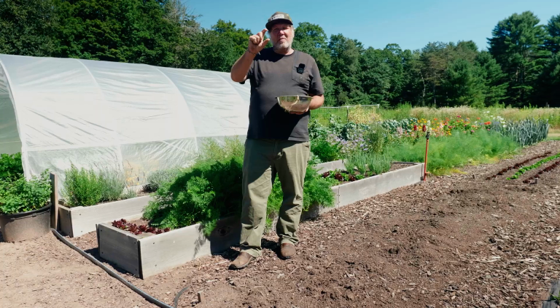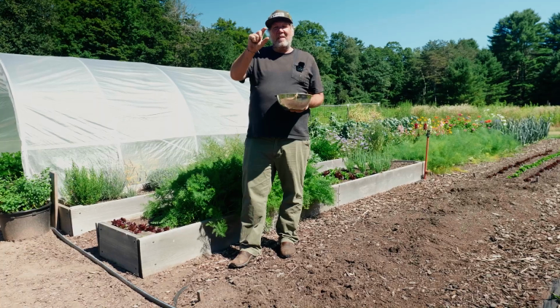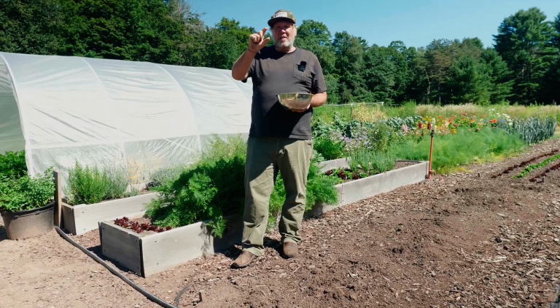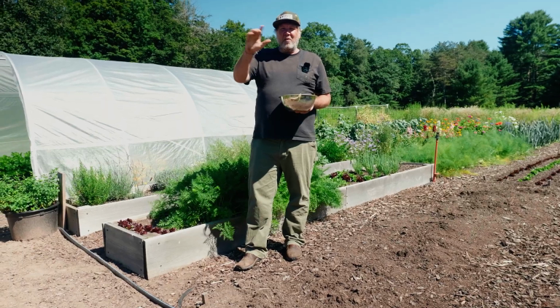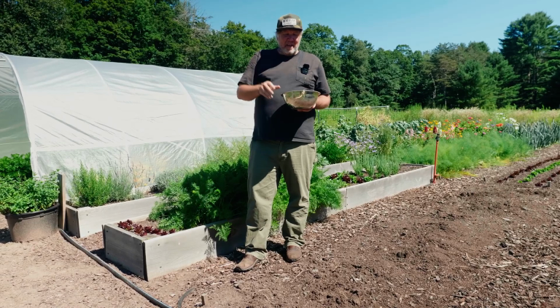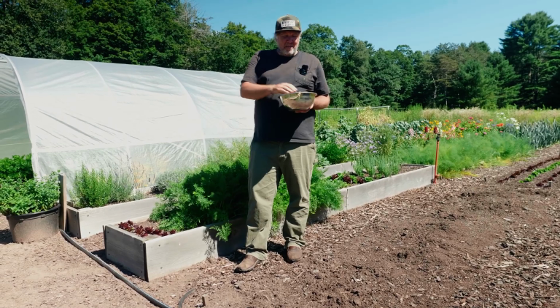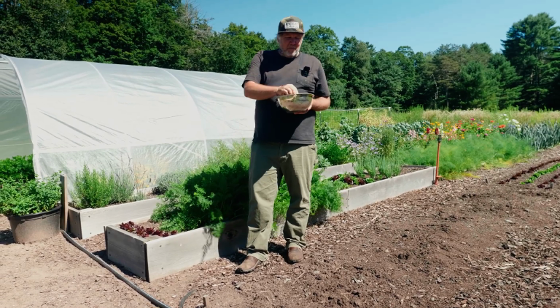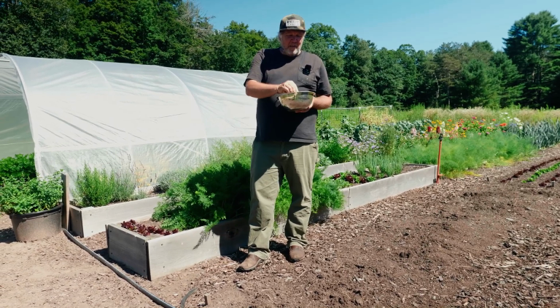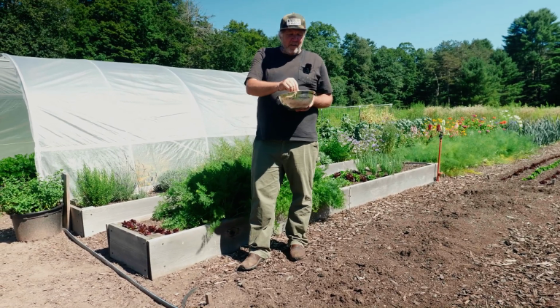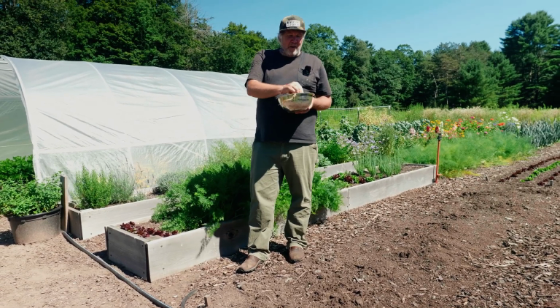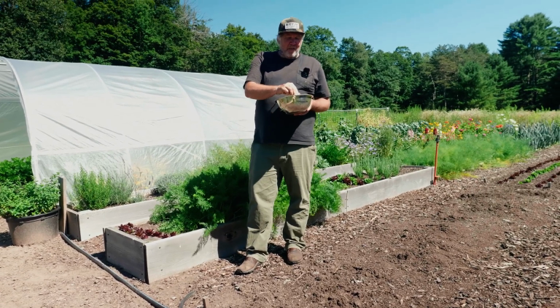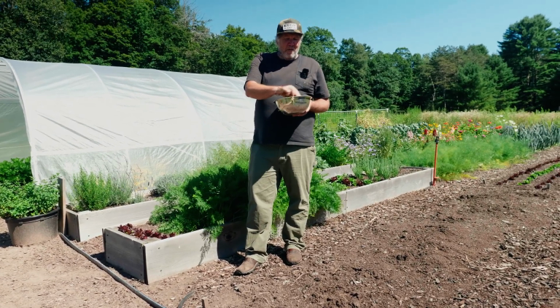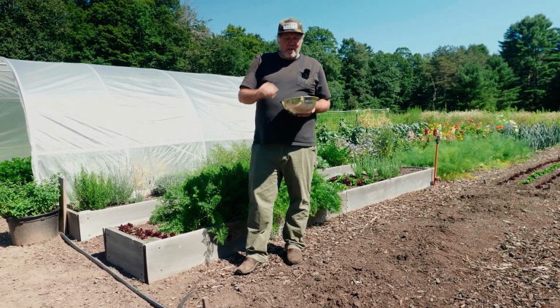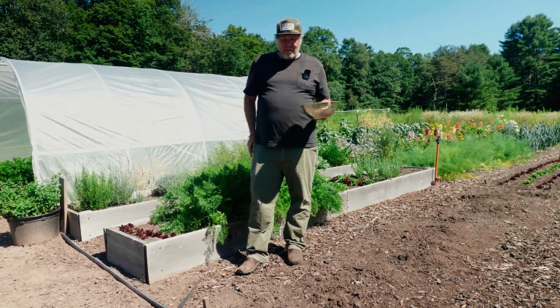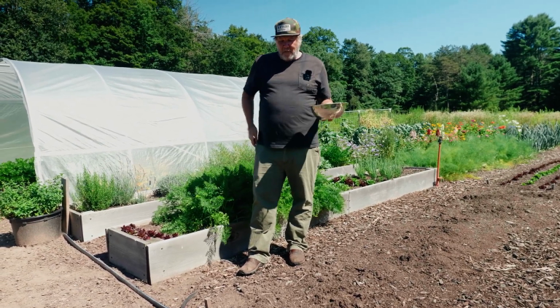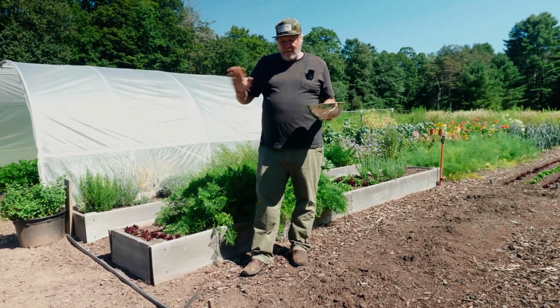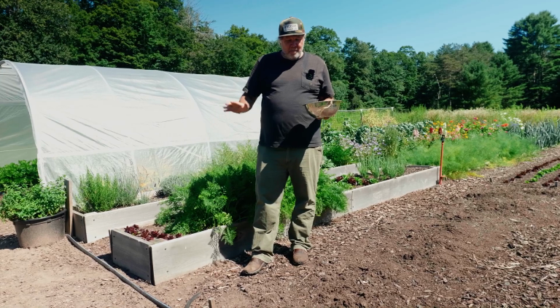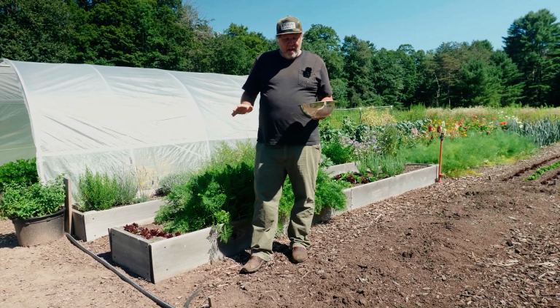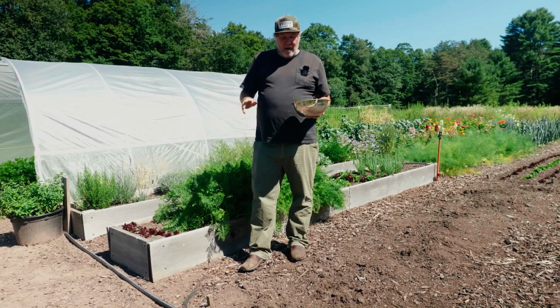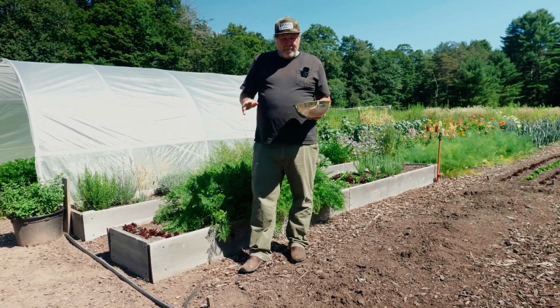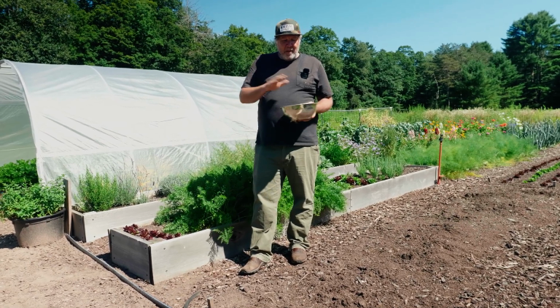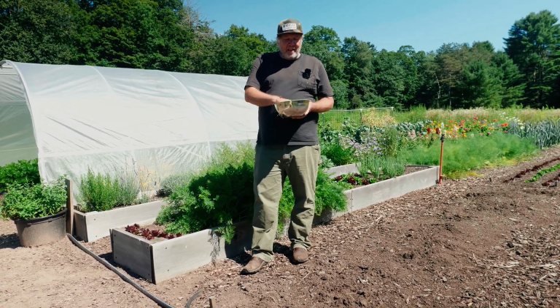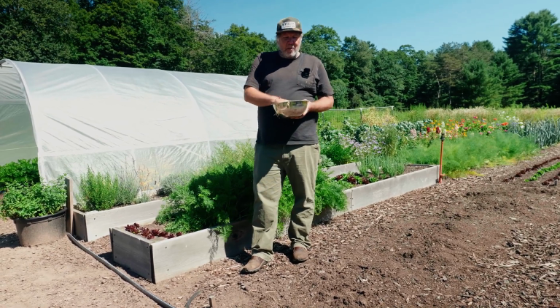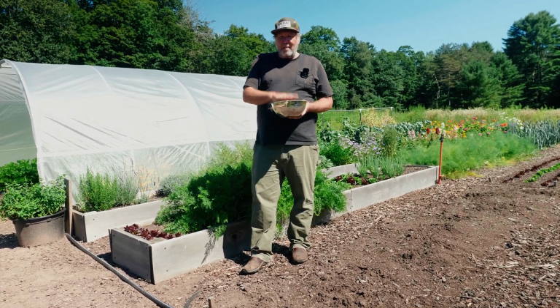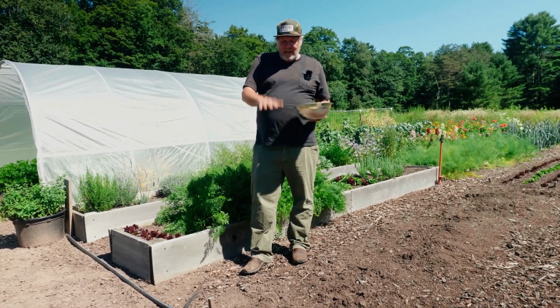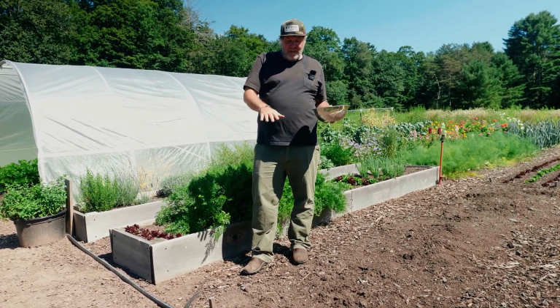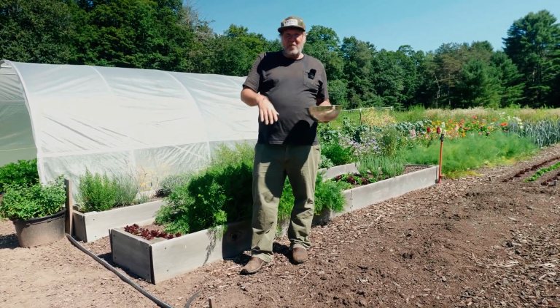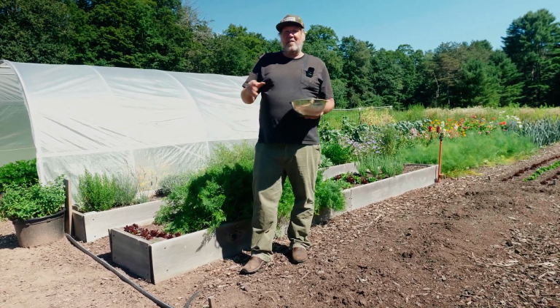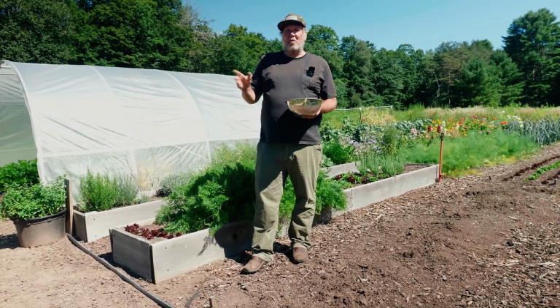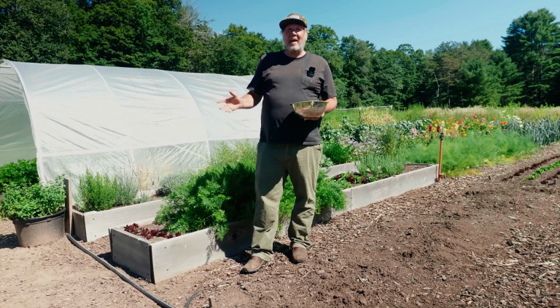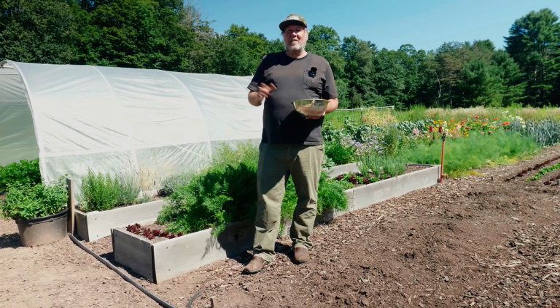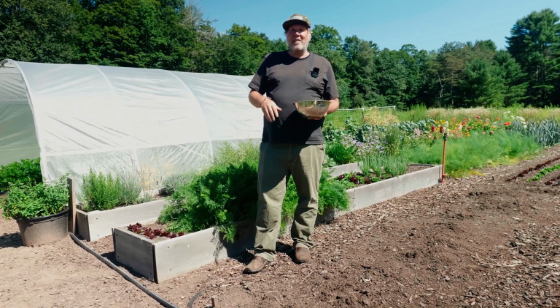It only goes about this deep, so it's not going to hurt your soil if you're a living soil farmer — it'll be perfectly fine. But if you're adding some sort of amendment, you can't leave it on the surface. It's either going to blow away or it's not going to do anything.